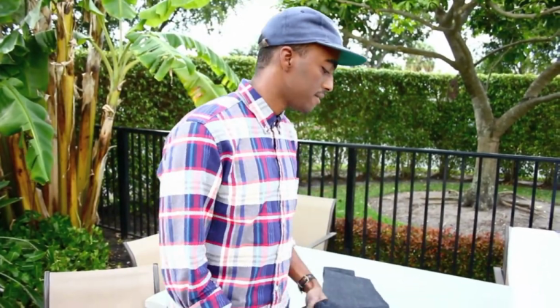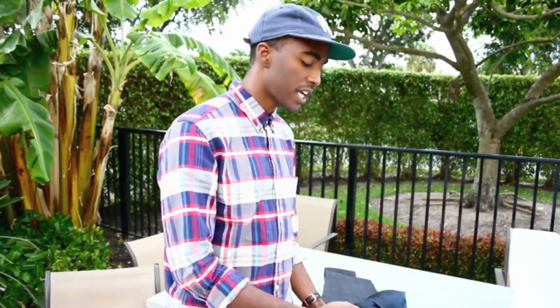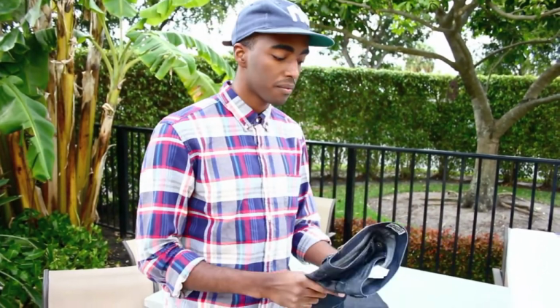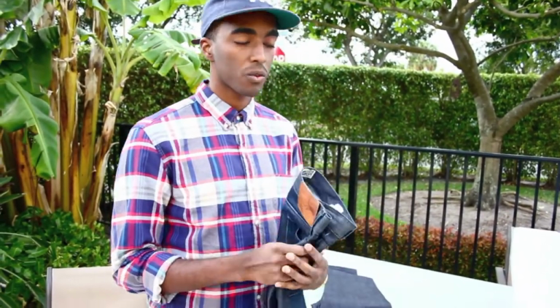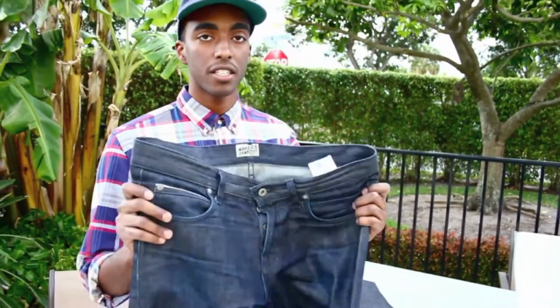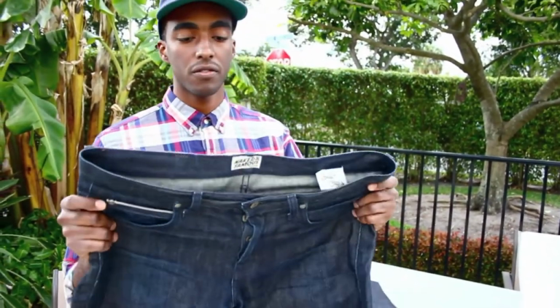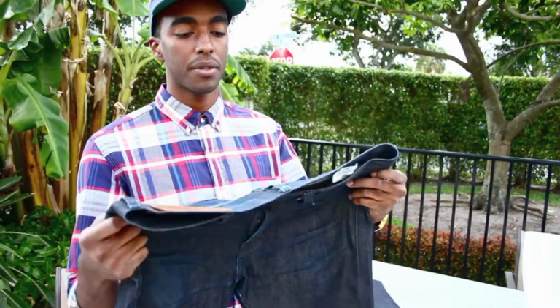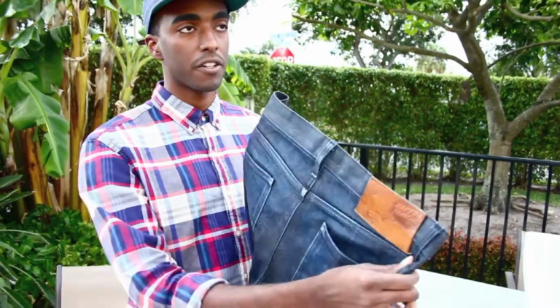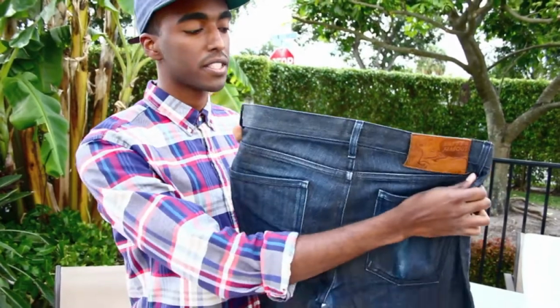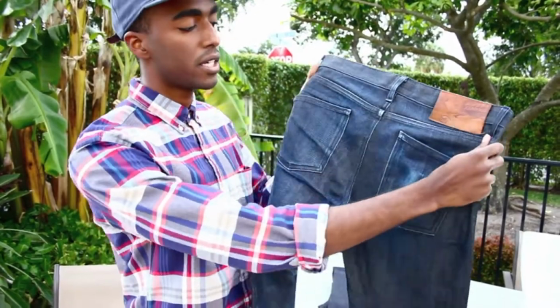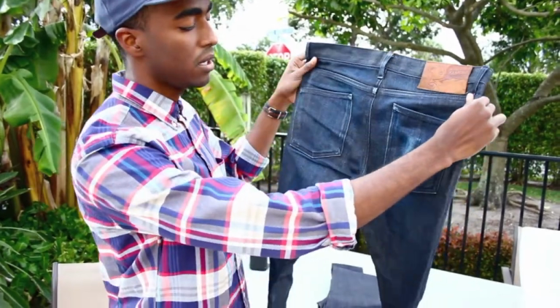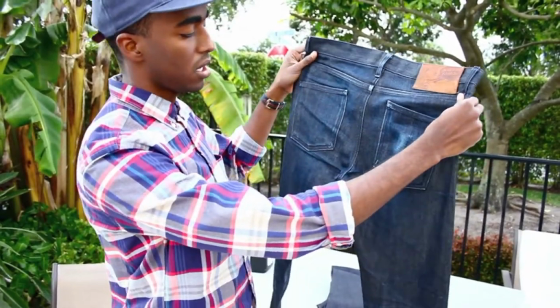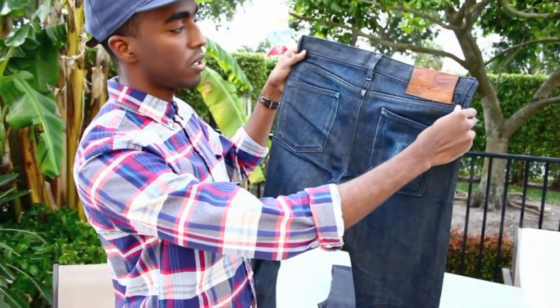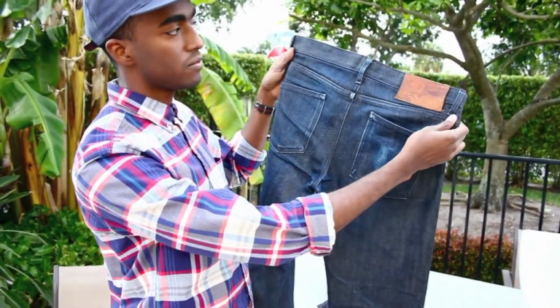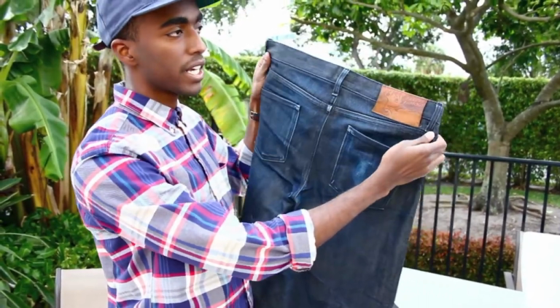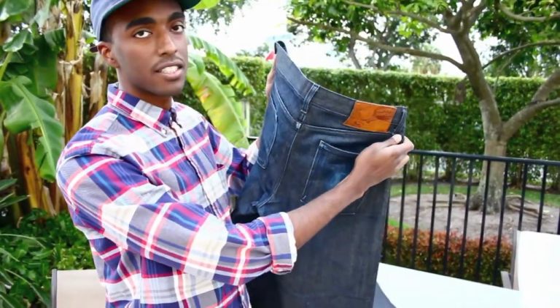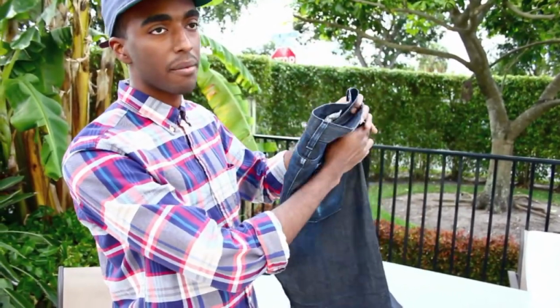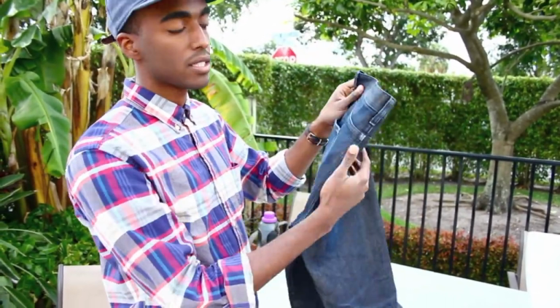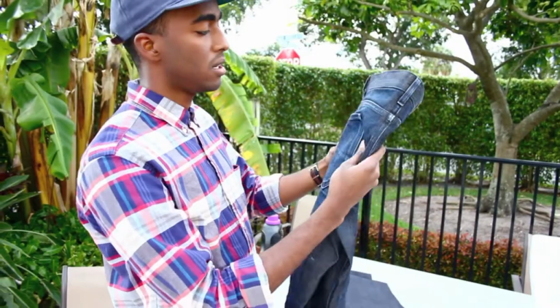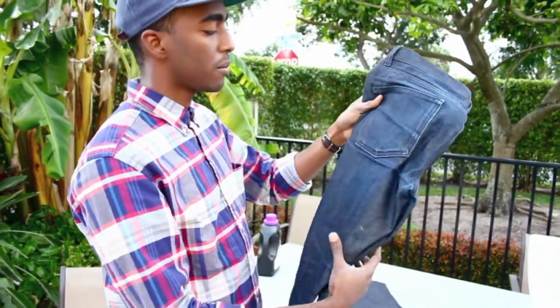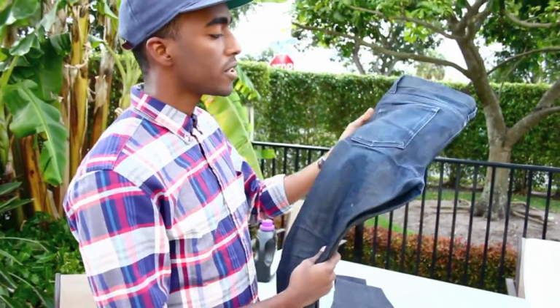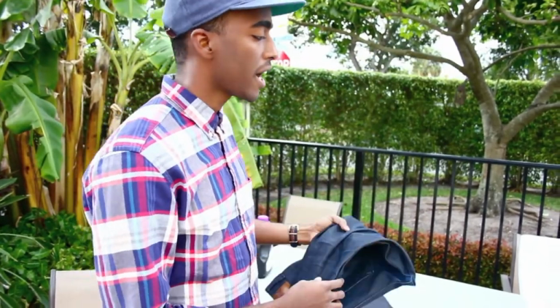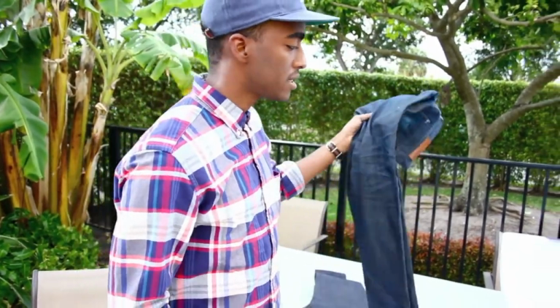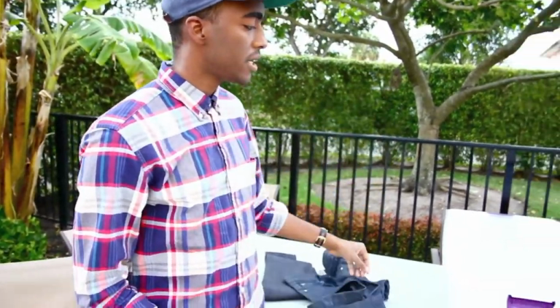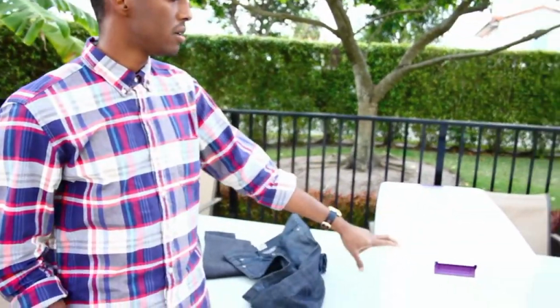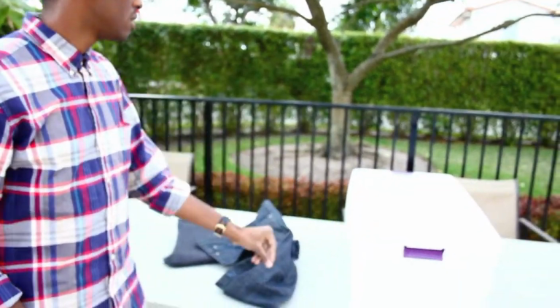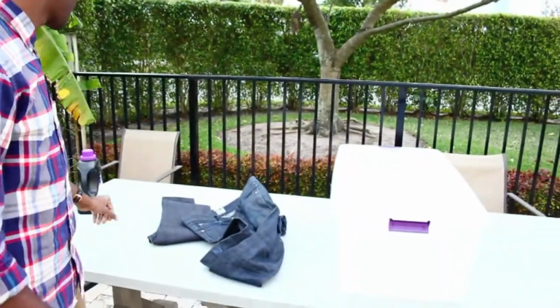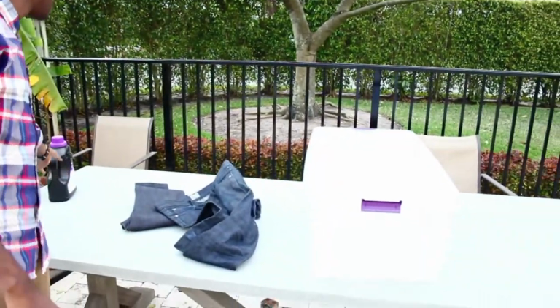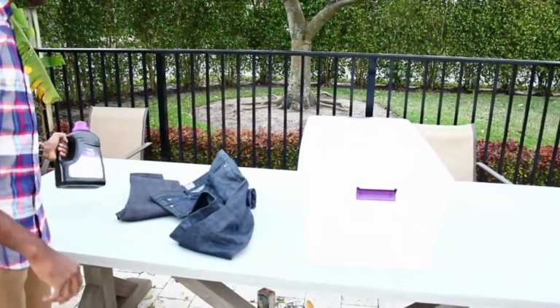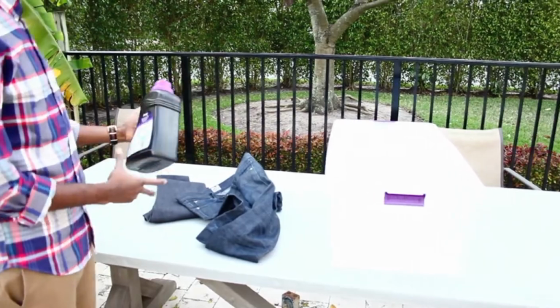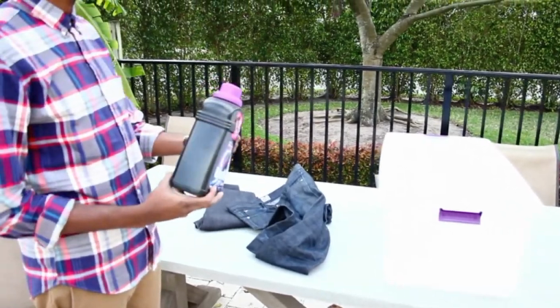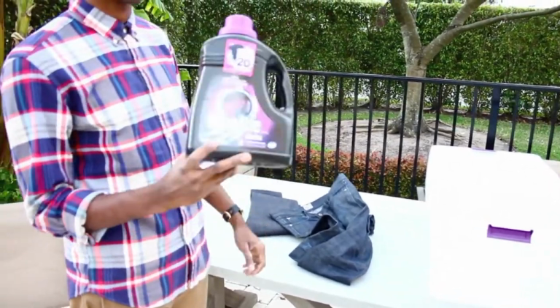Now I'm going to wash these for the first time. This is my first pair of Selvedge Denim — I wore it like I said six to eight months and now I'm going to wash it. So I have my container here and the Woolite Dark.